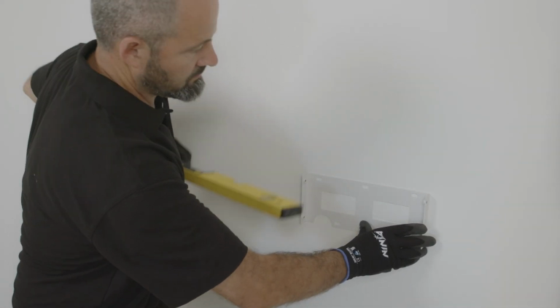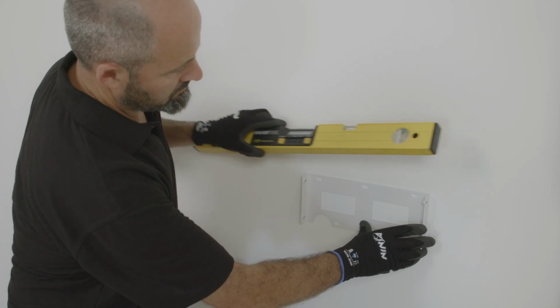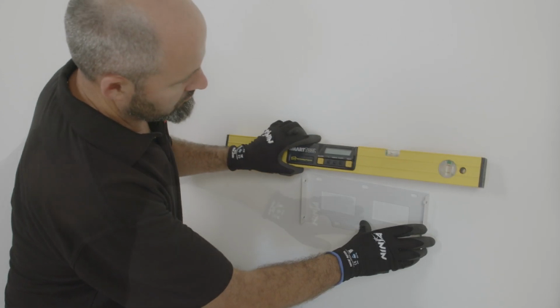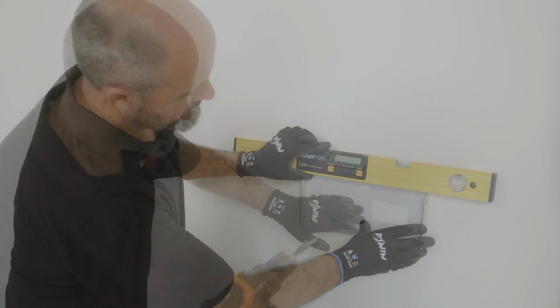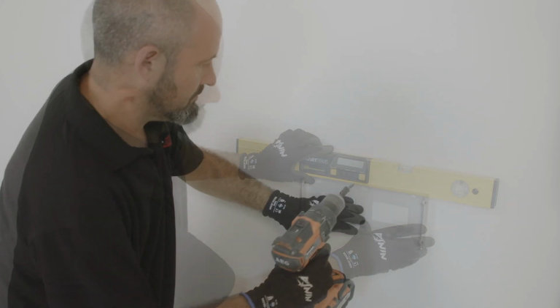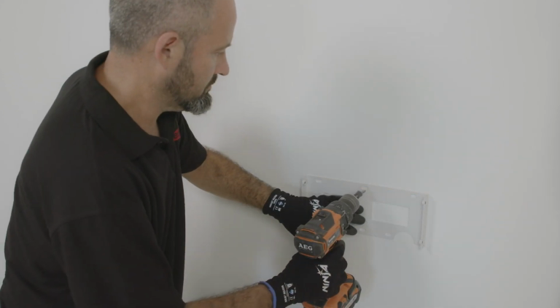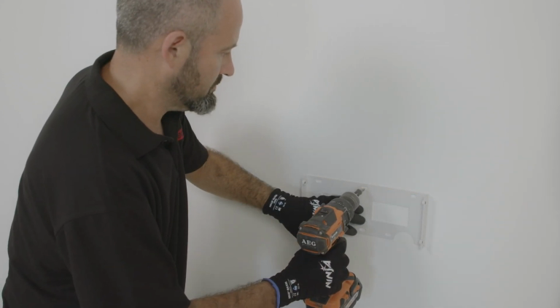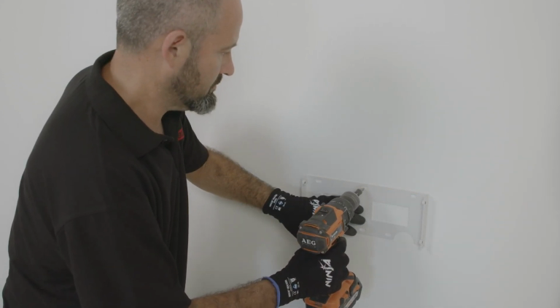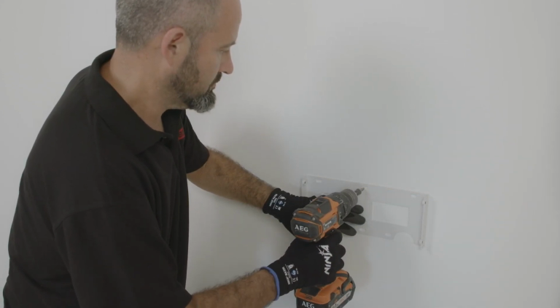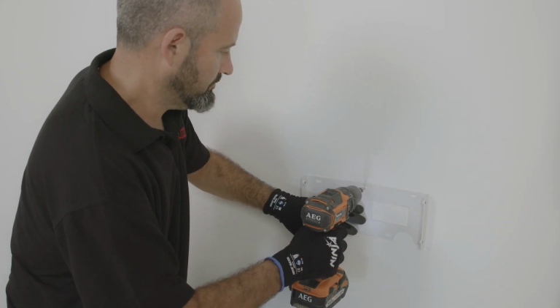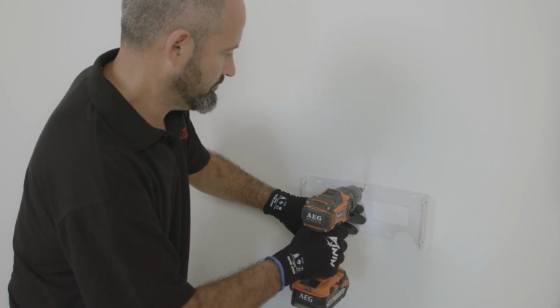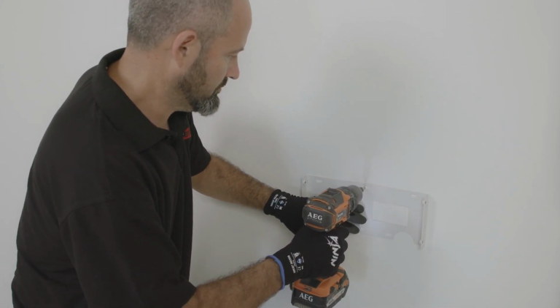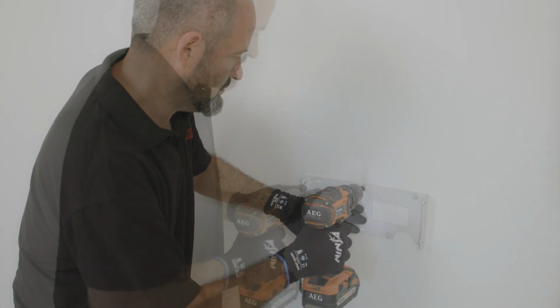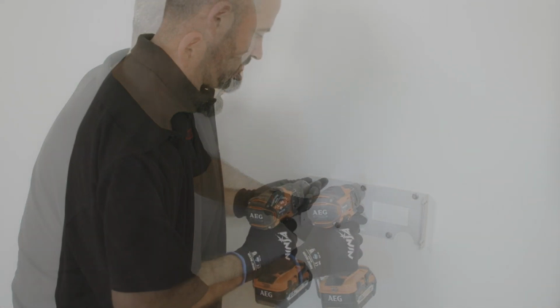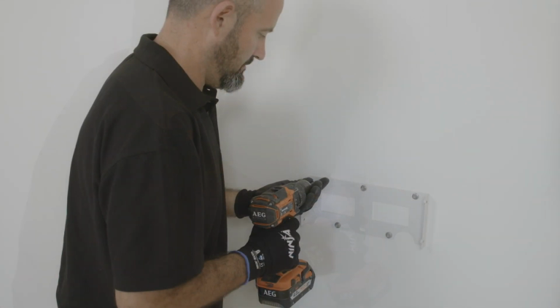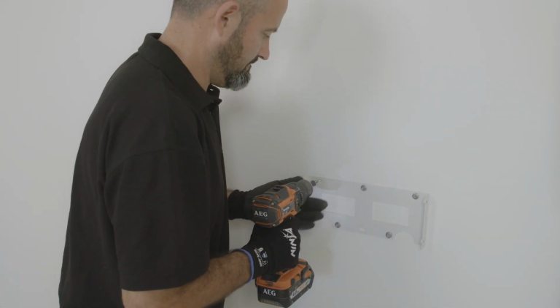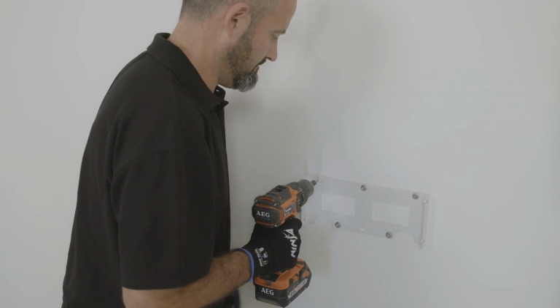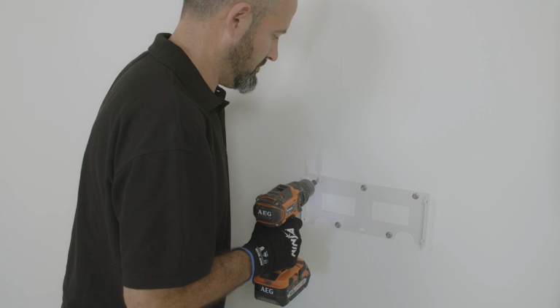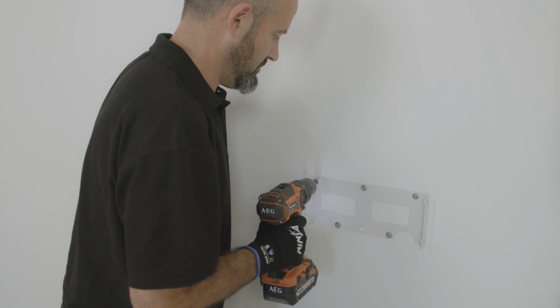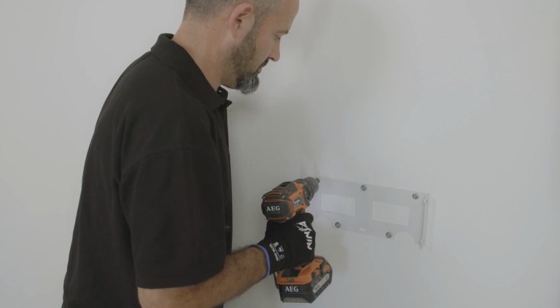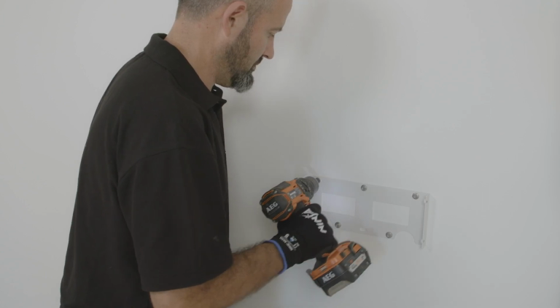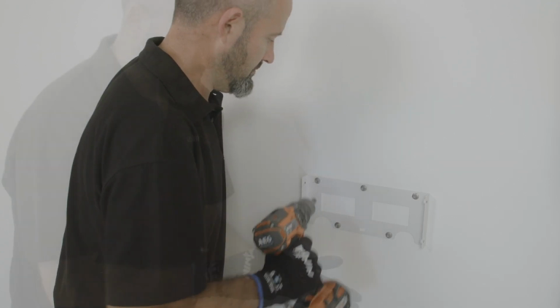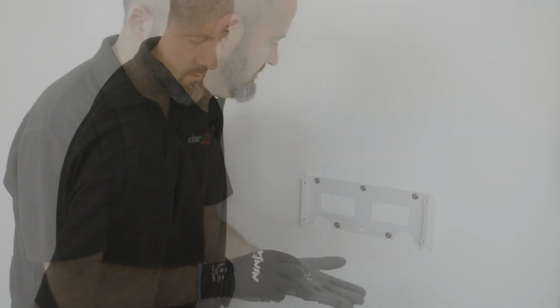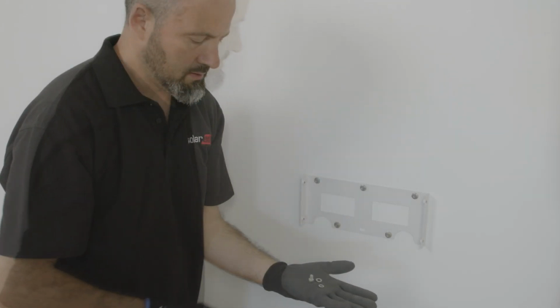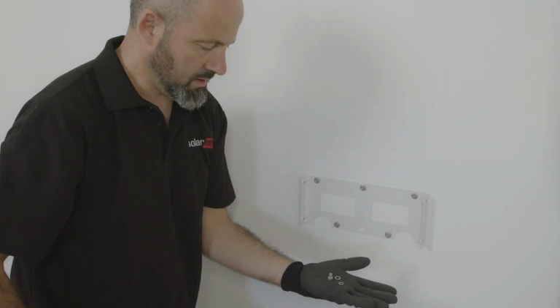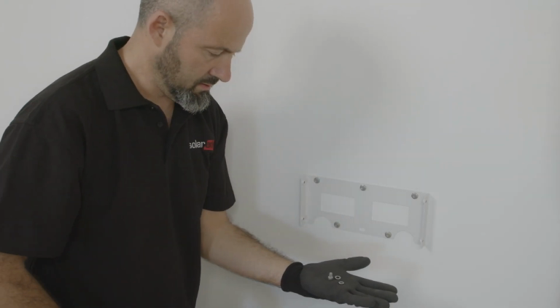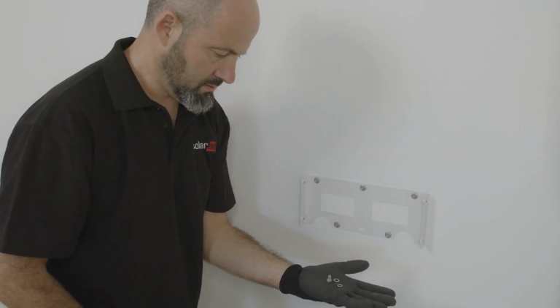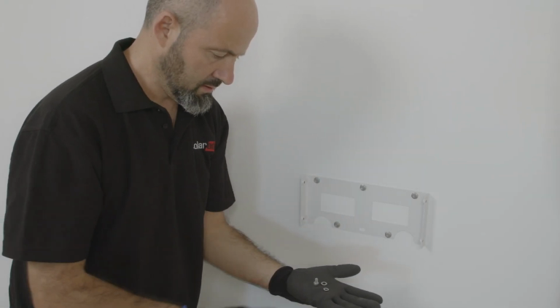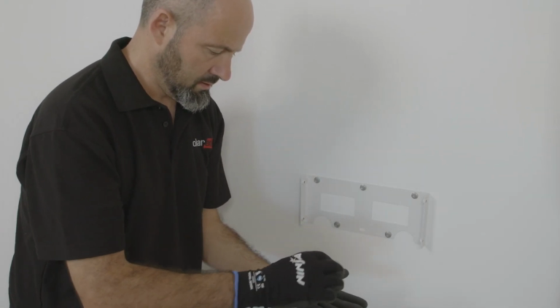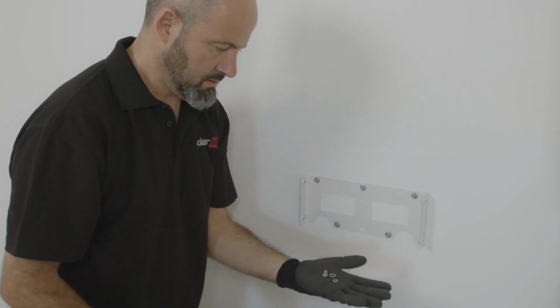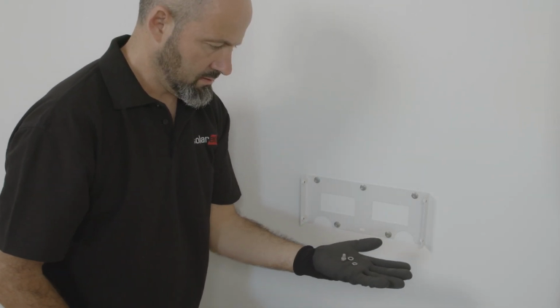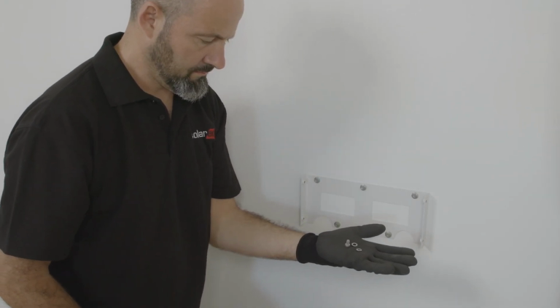To start with, mount the bracket and fix it to the wall with appropriate fixings to support the weight of the combiner. Then fix the combiner to the bracket using the provided screws.